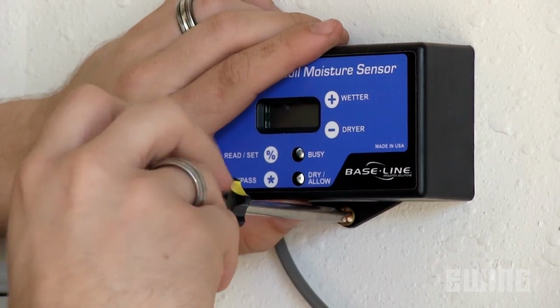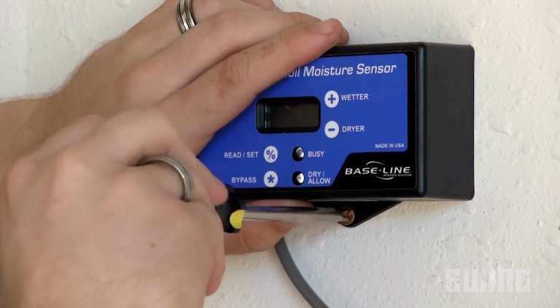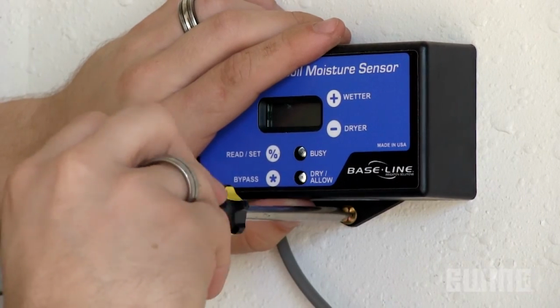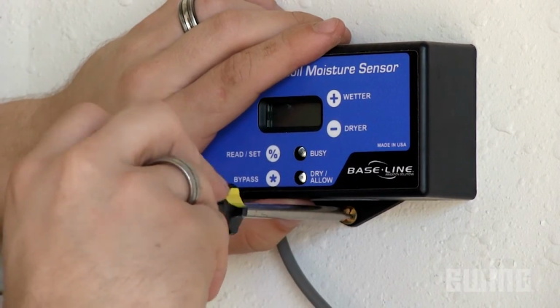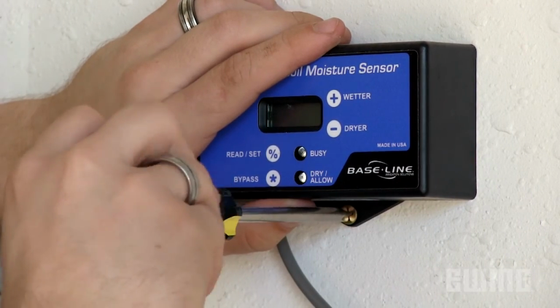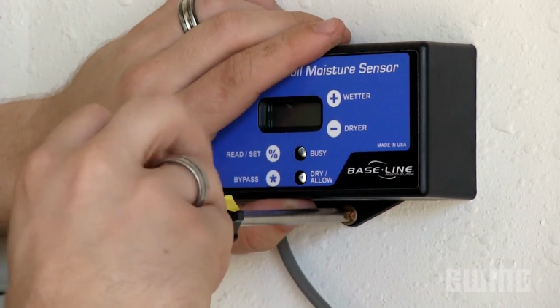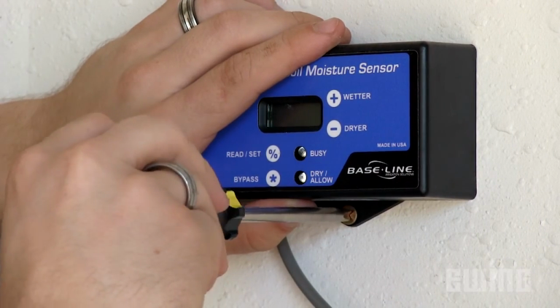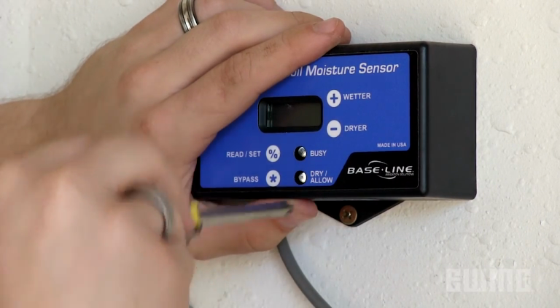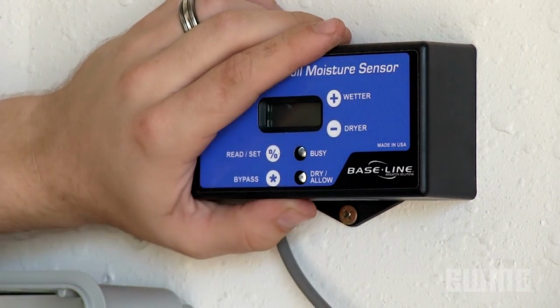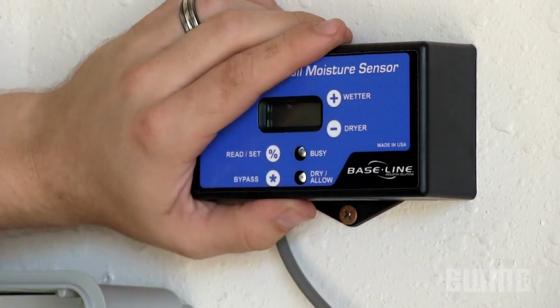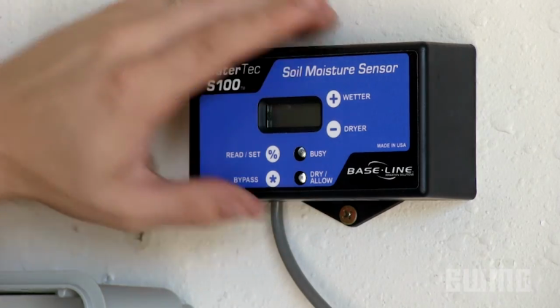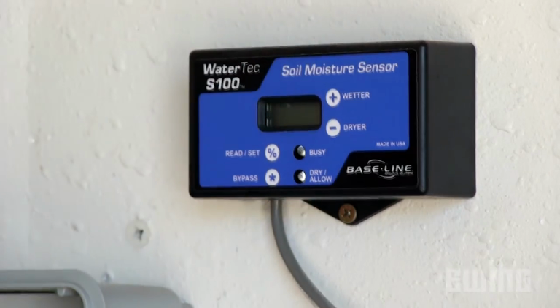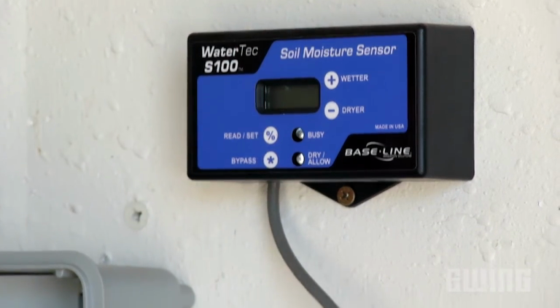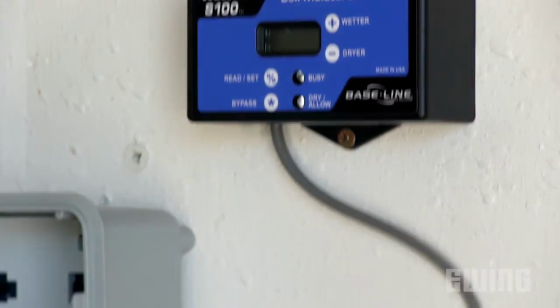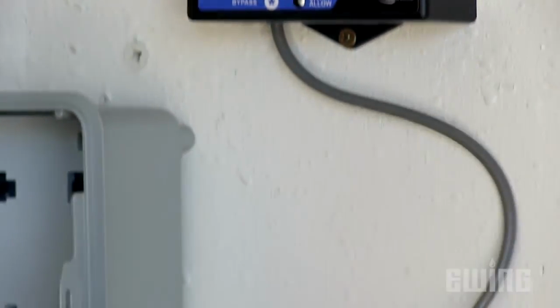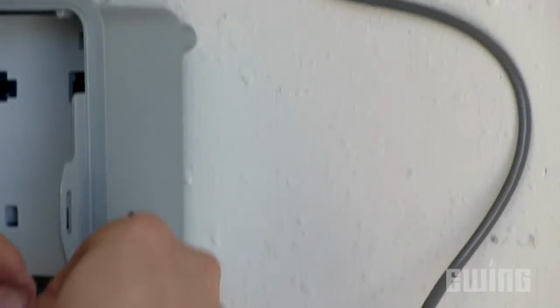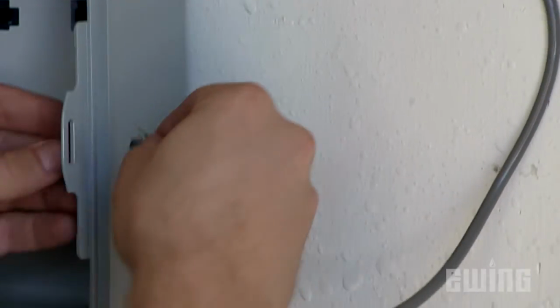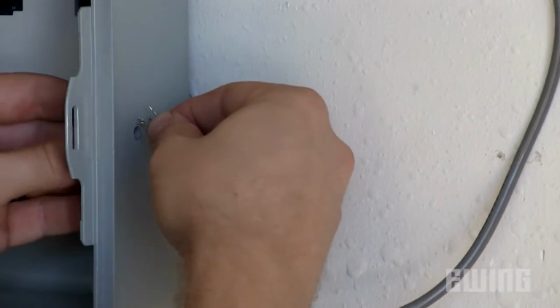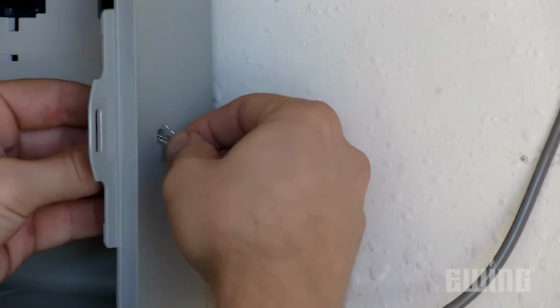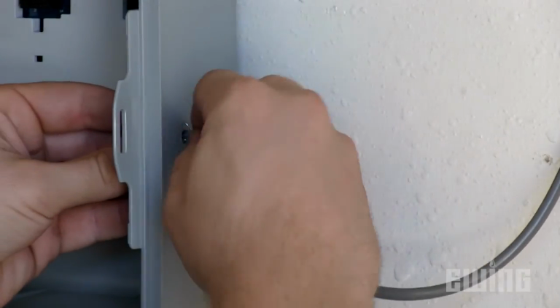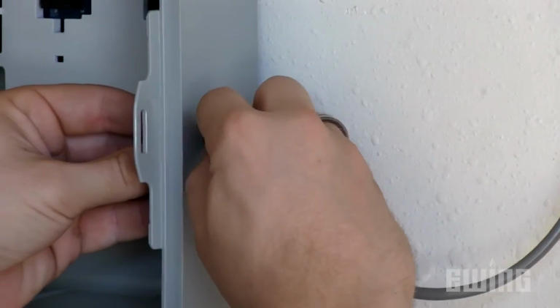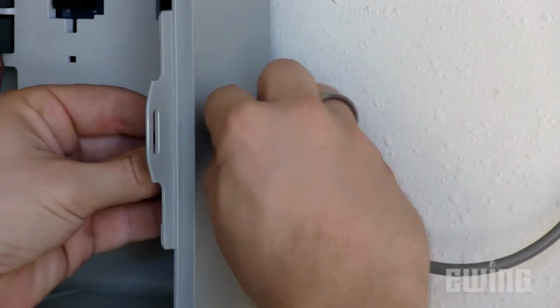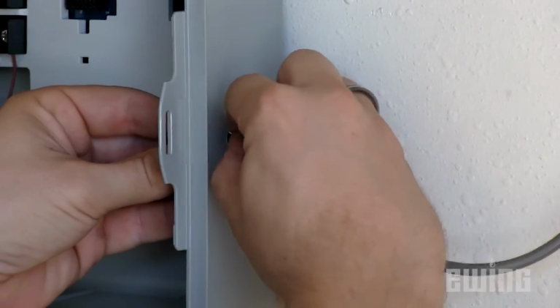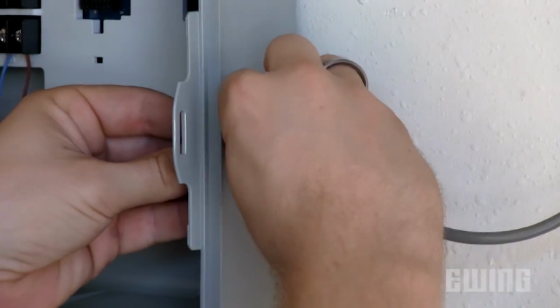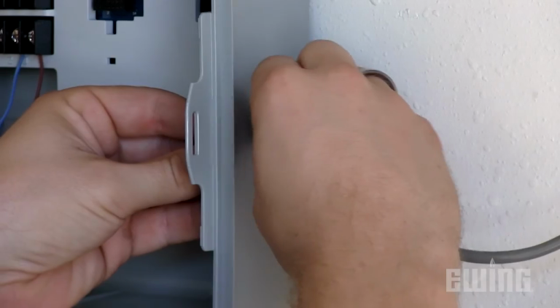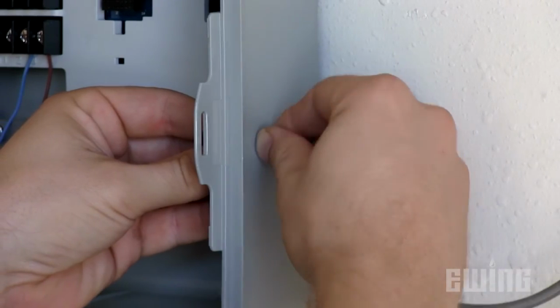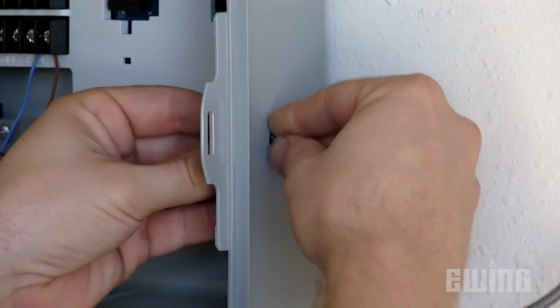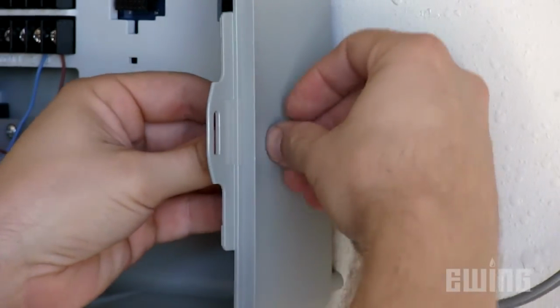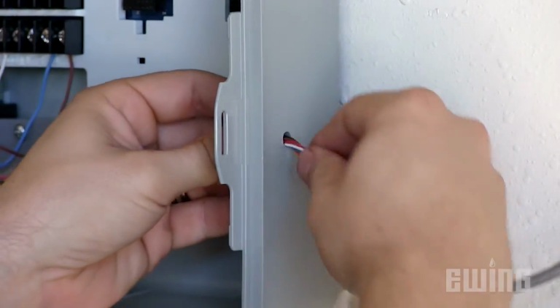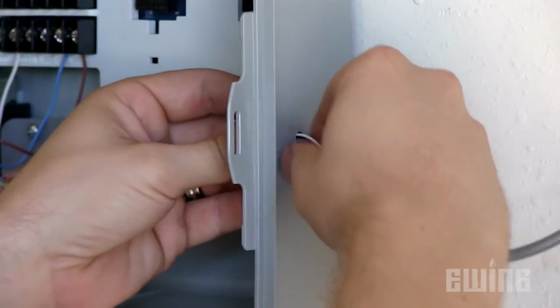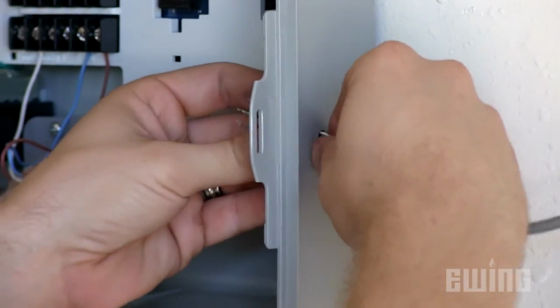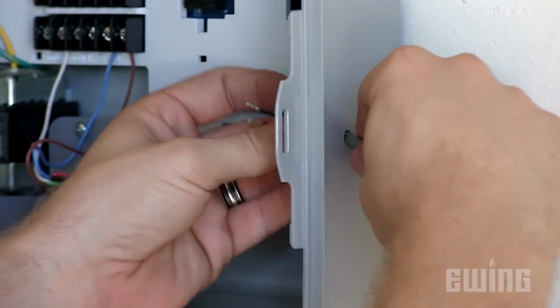Now mount the S100 control unit next to your controller. Be aware that the unit is water resistant but not waterproof. If you're mounting it outdoors, make sure it's protected from direct contact with water.